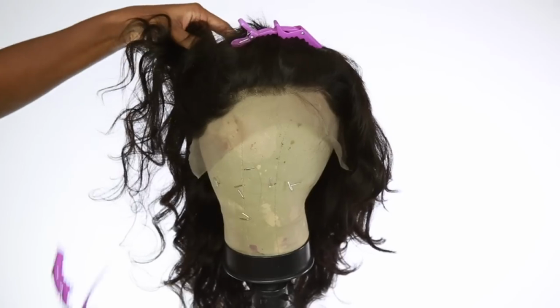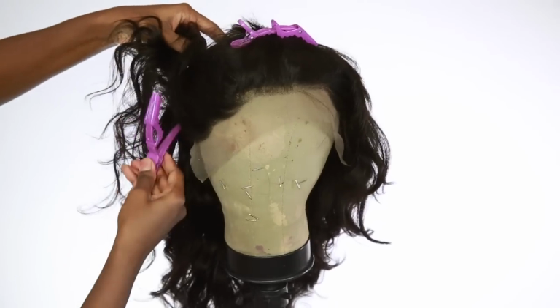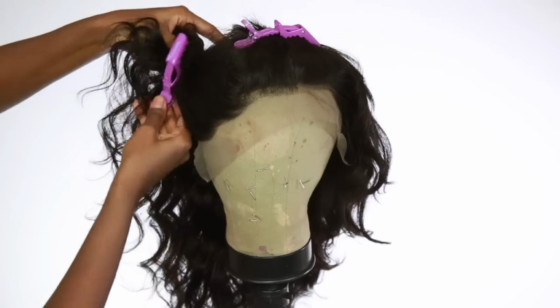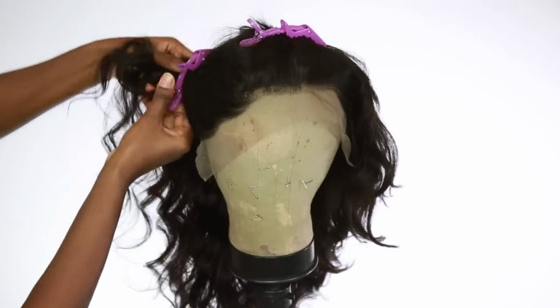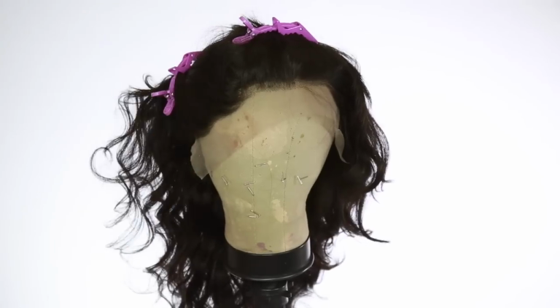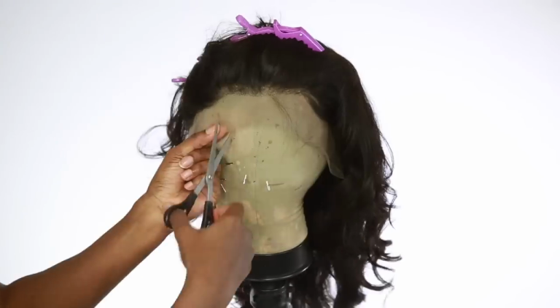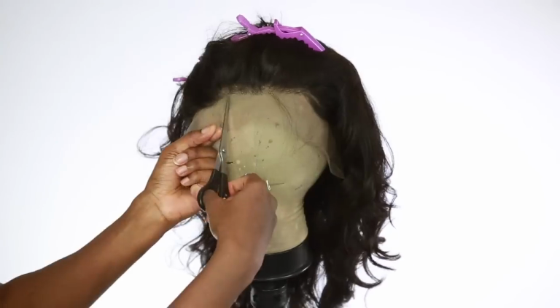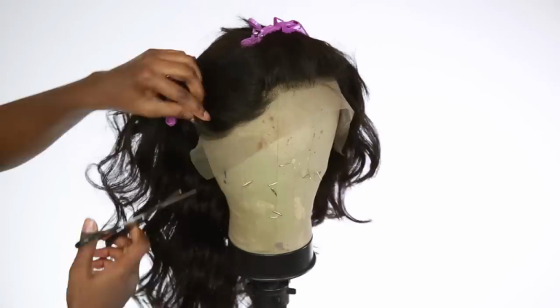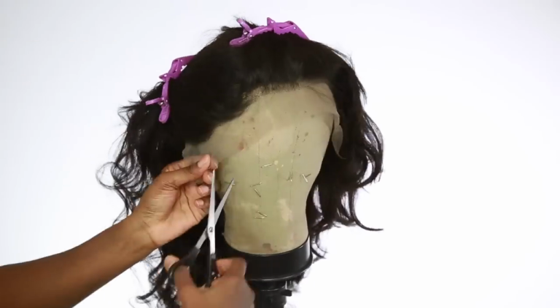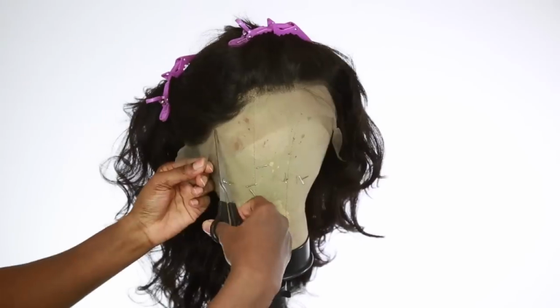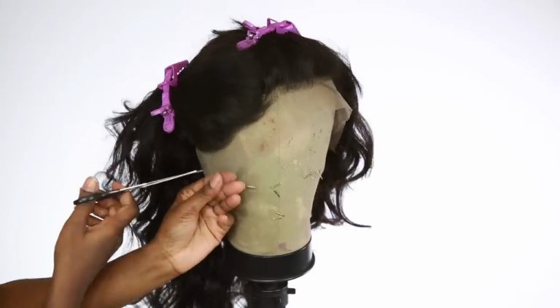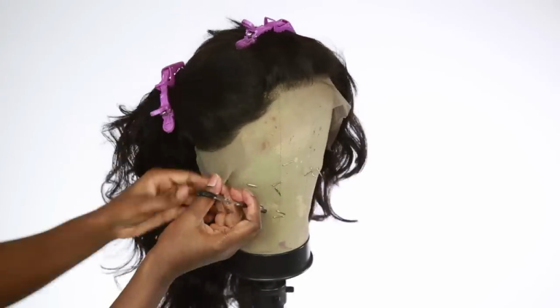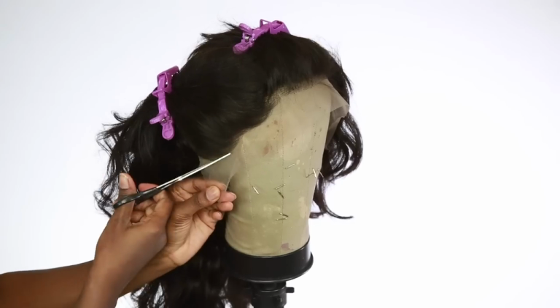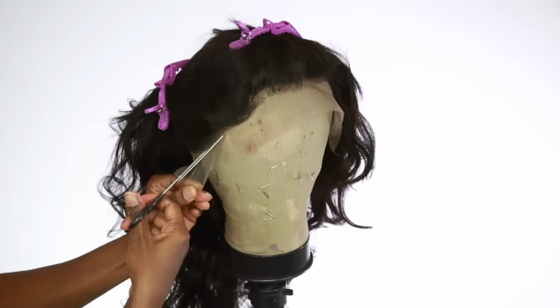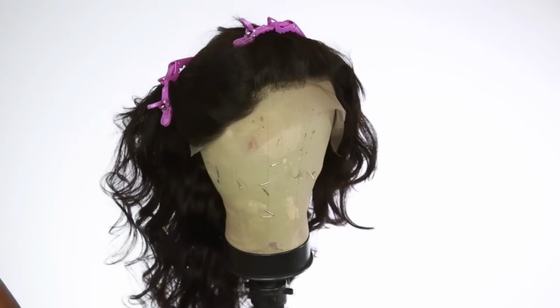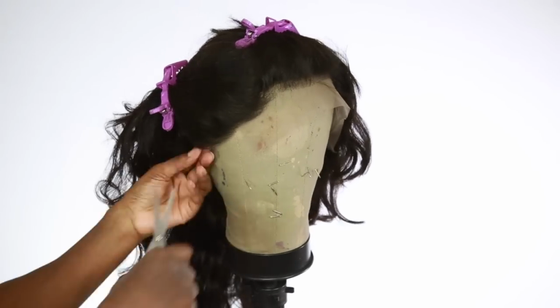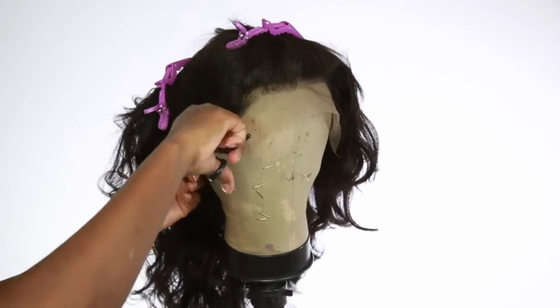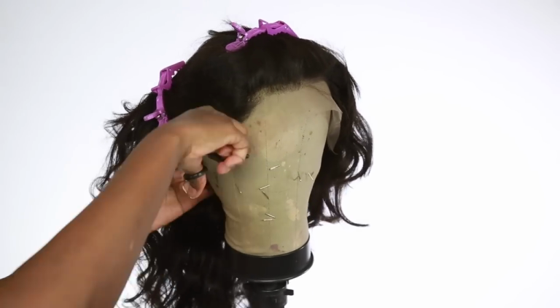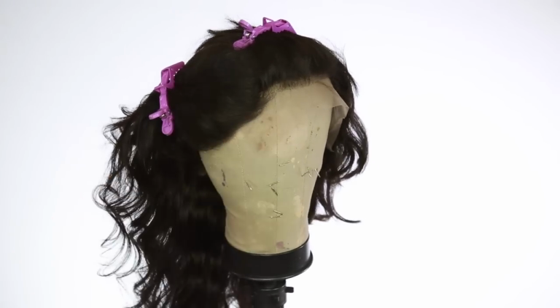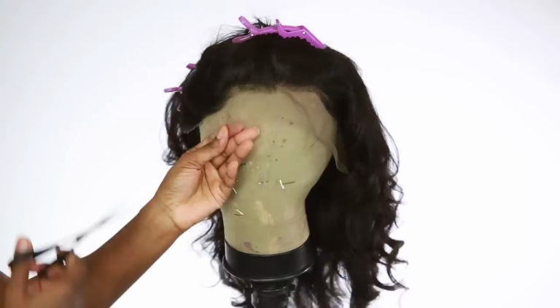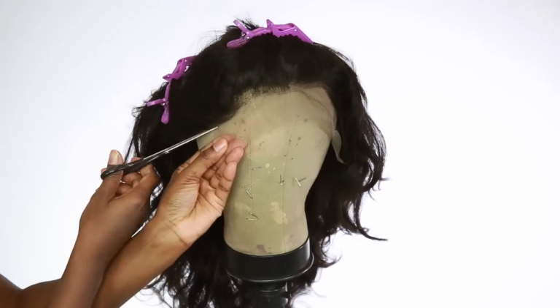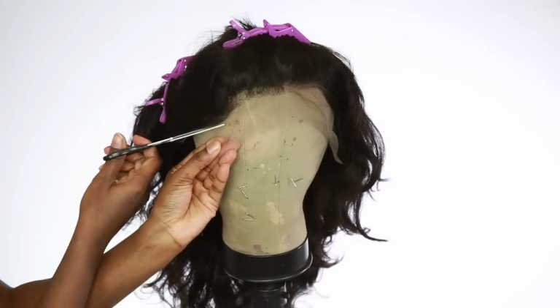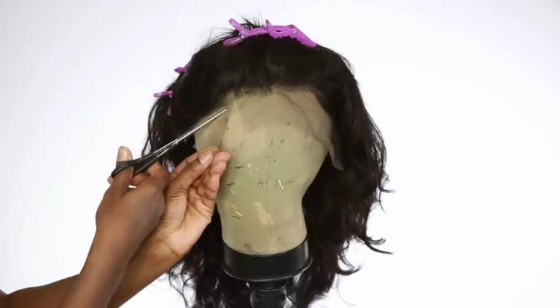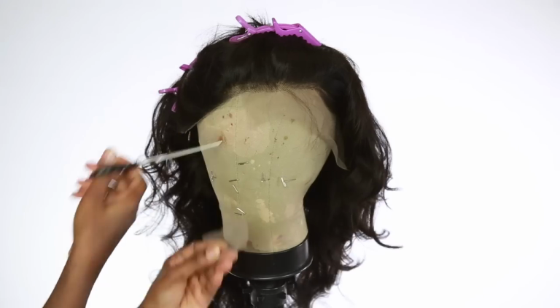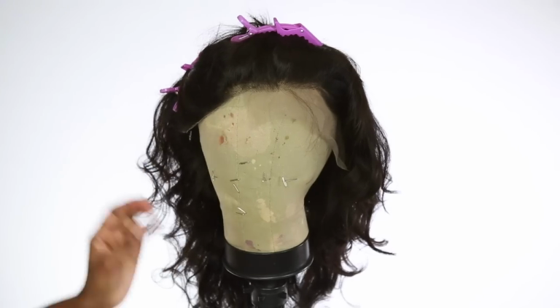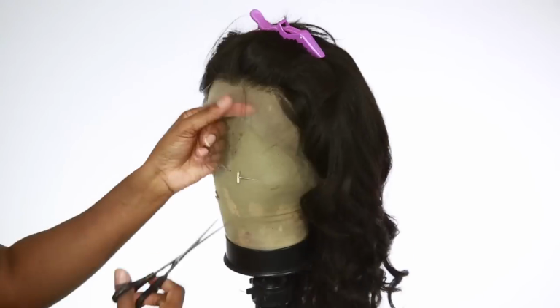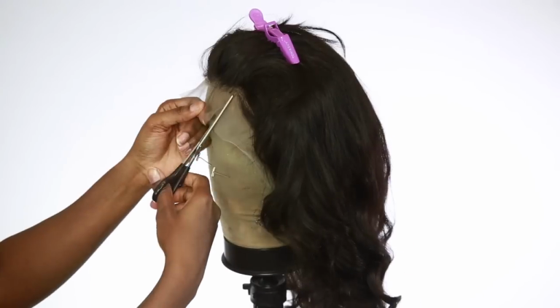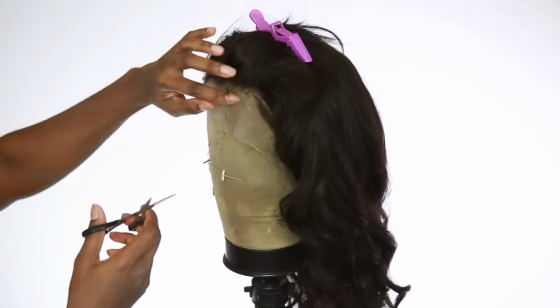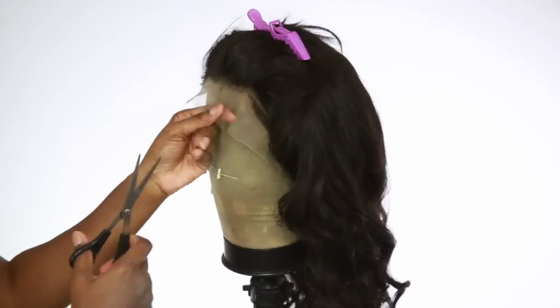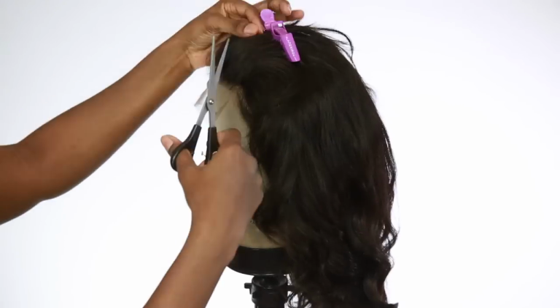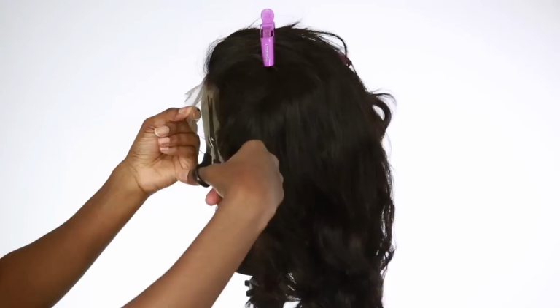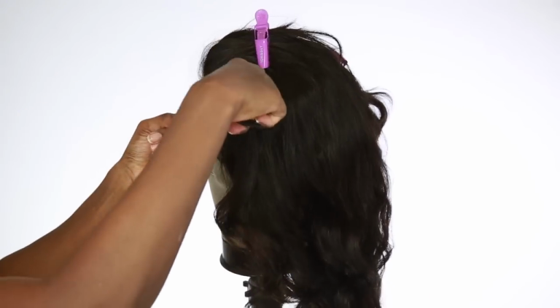Now that that's all done, I'm going to go ahead and clip the hair away from the face and cut the lace off. I'm not really doing anything fancy because you're not going to see any of this, so I'm just doing a rough cut and cutting it all off.